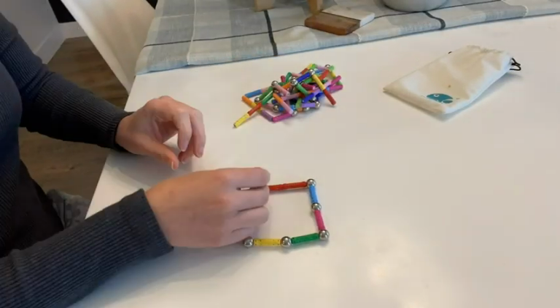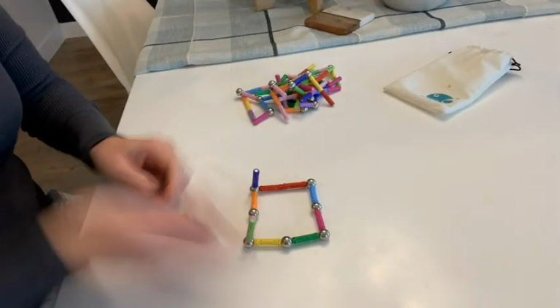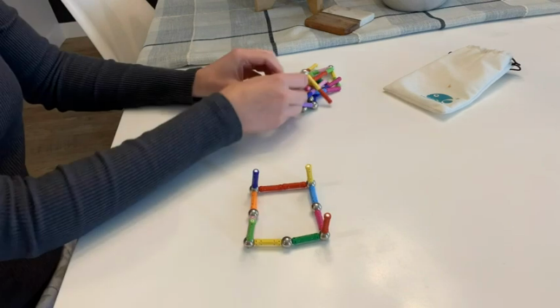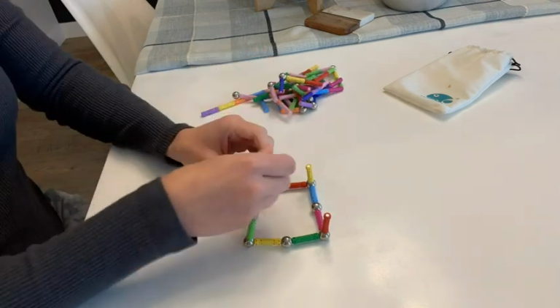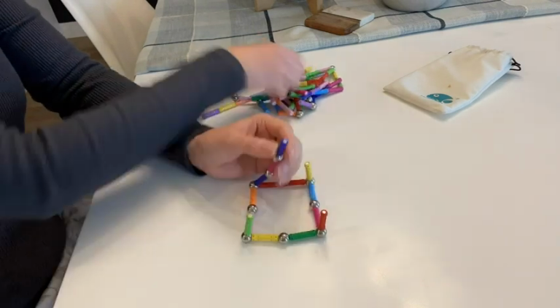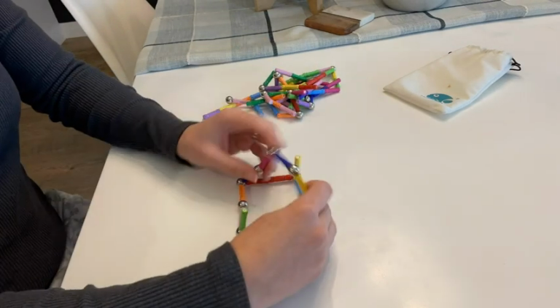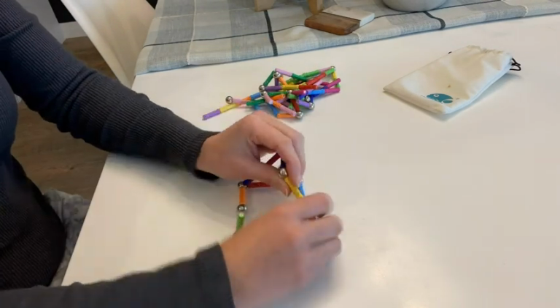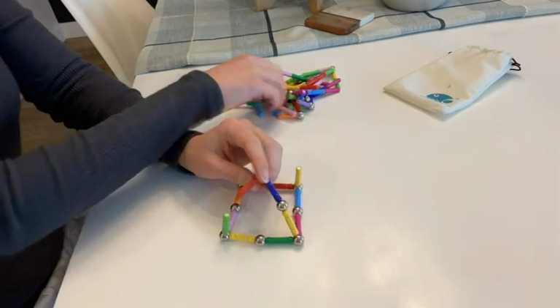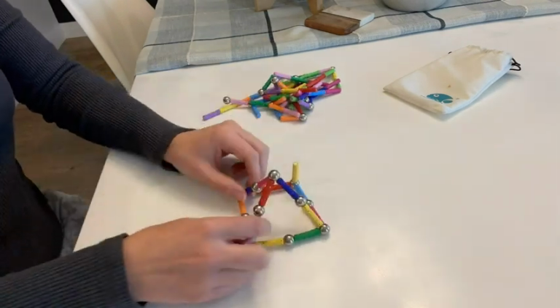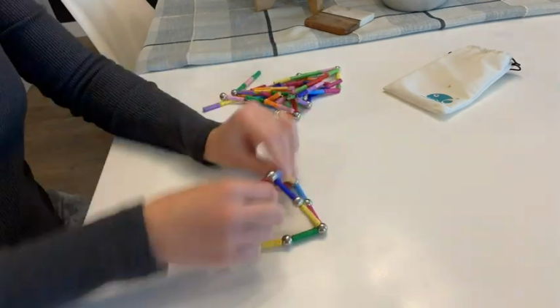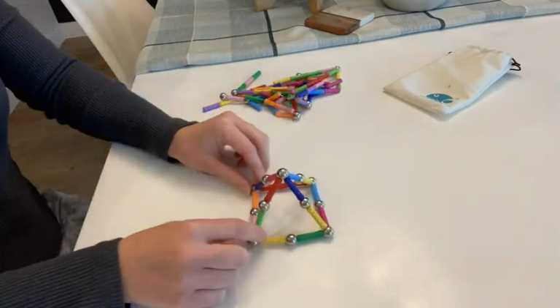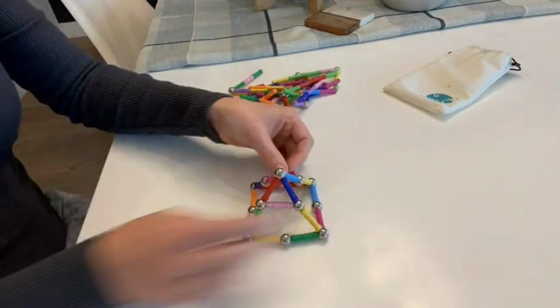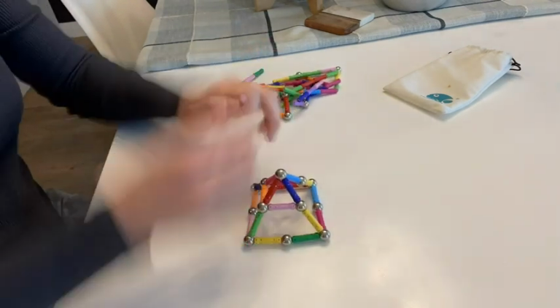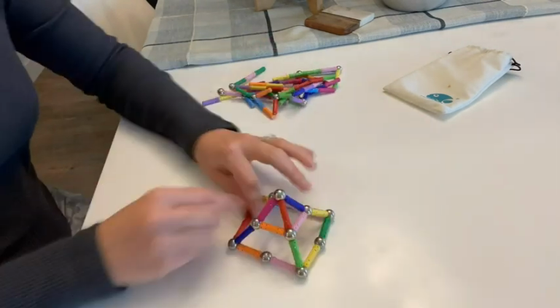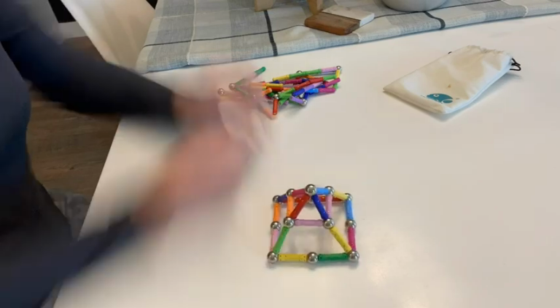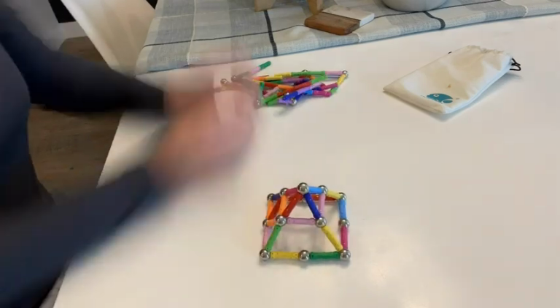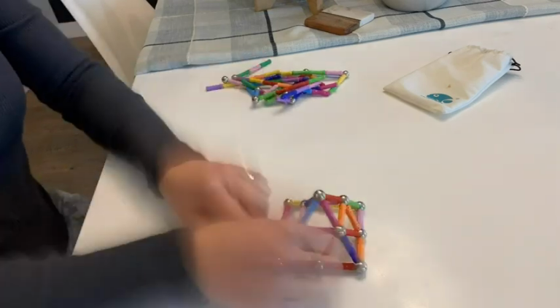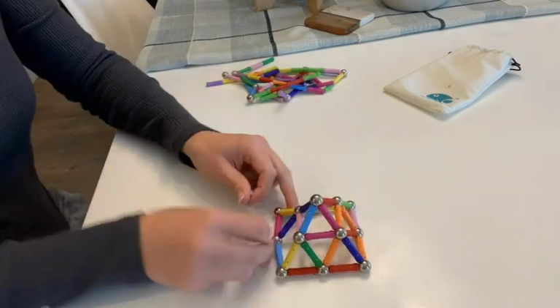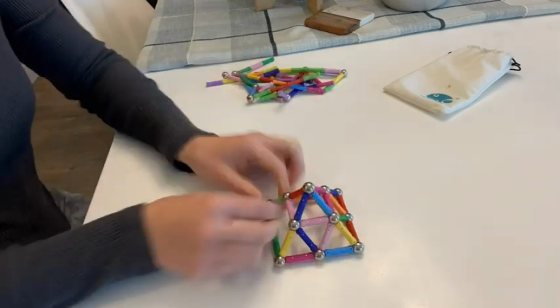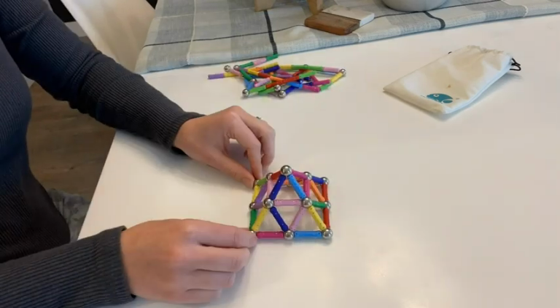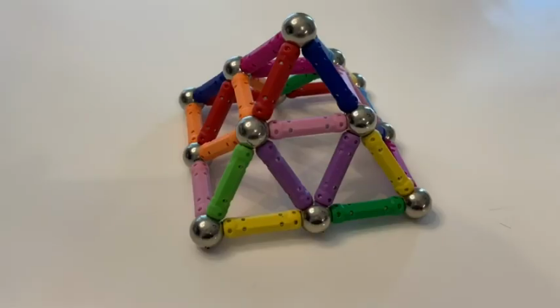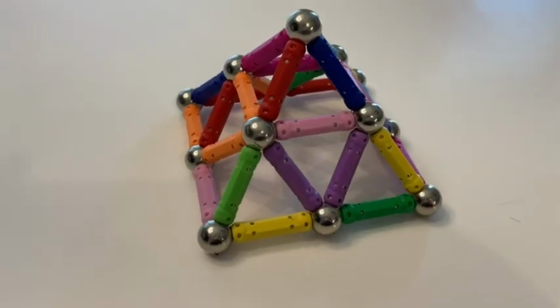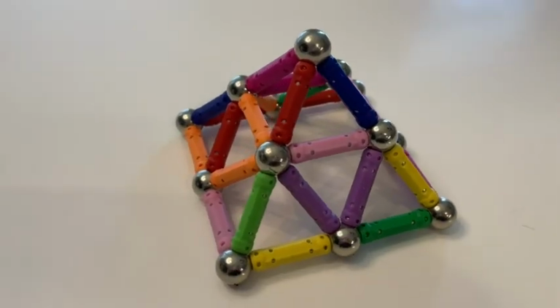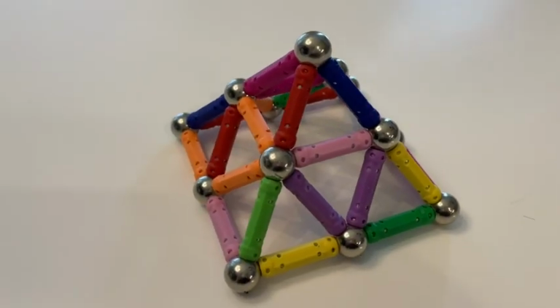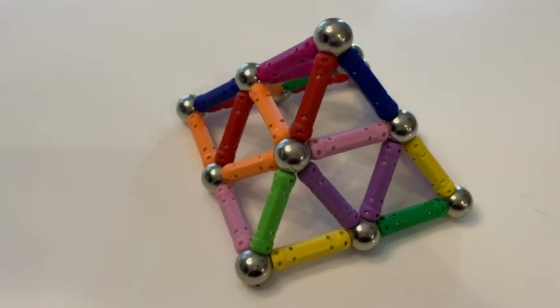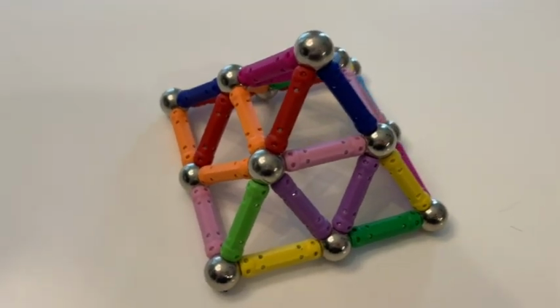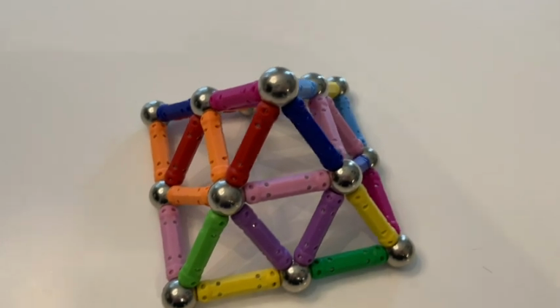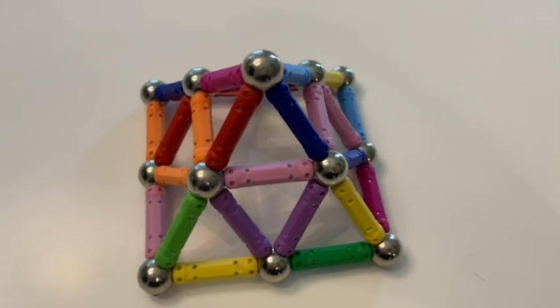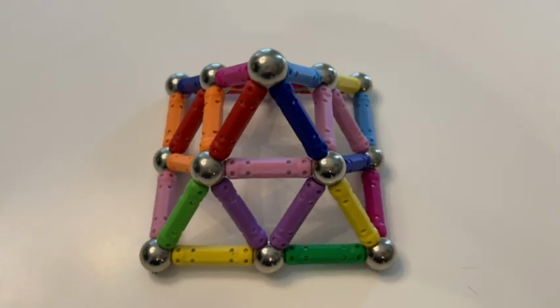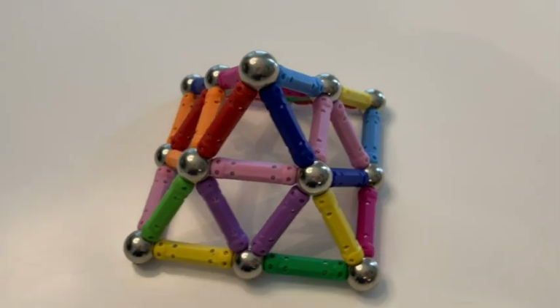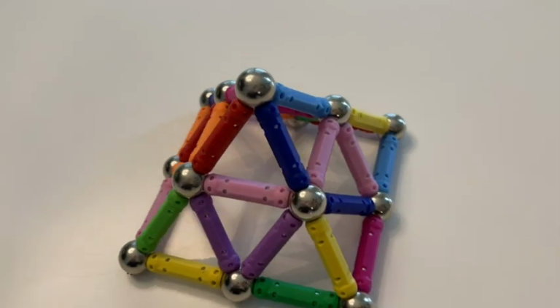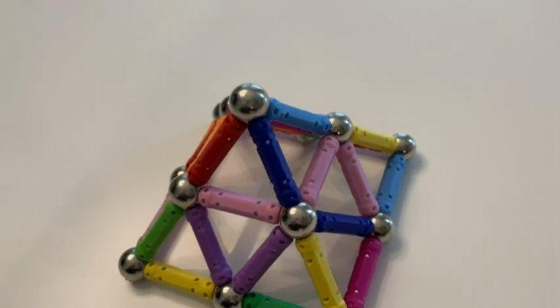These are so fun and inspire so much creativity. We've had them for quite a while and it's still one of those toys my kids continually pull out to play with. And if you're a parent, you know how priceless that is.